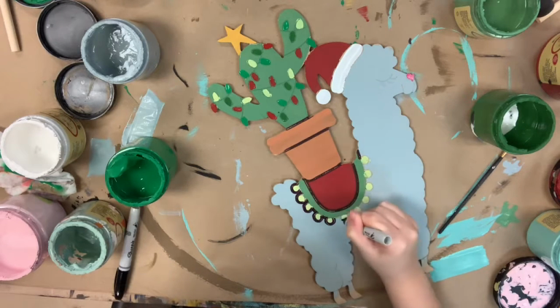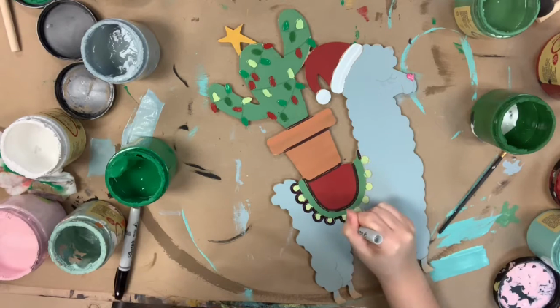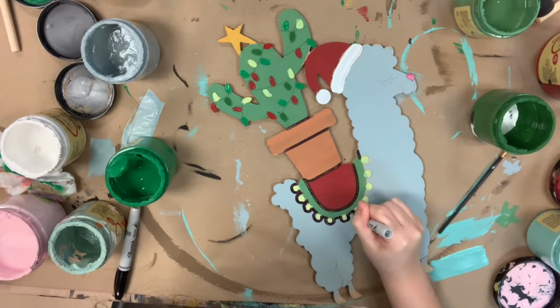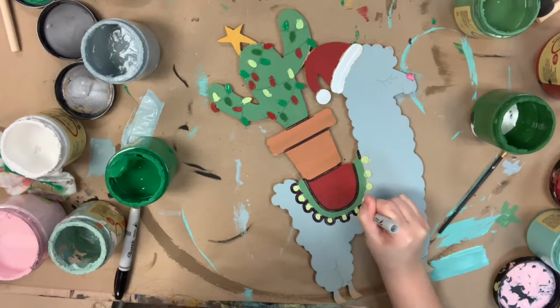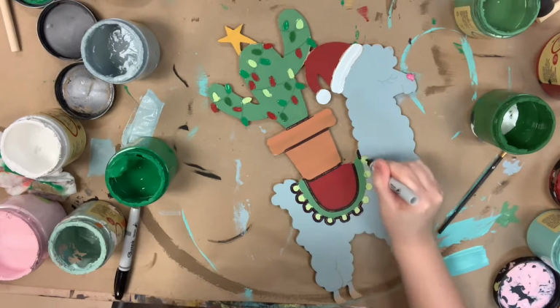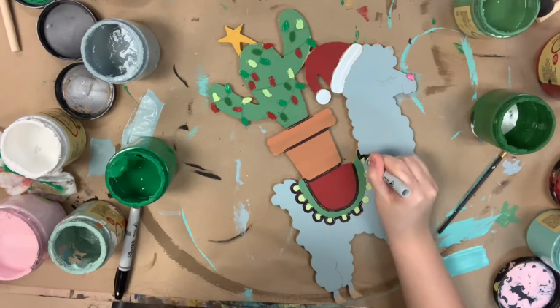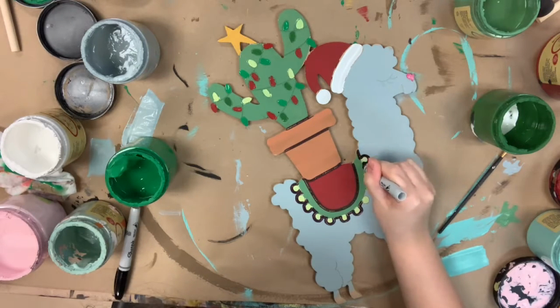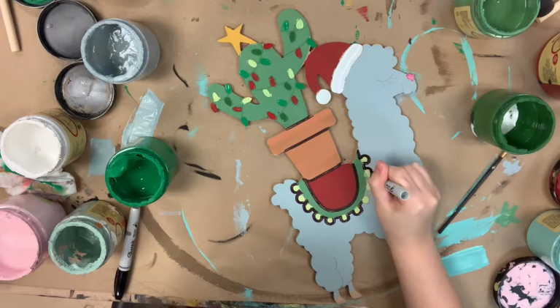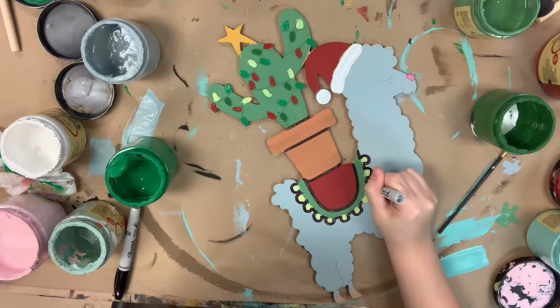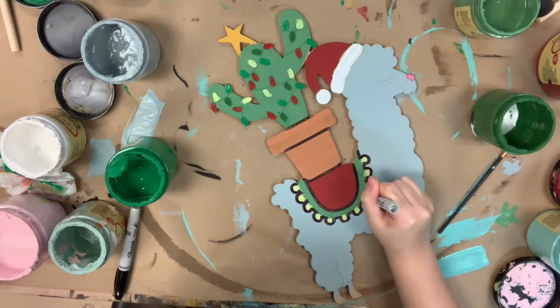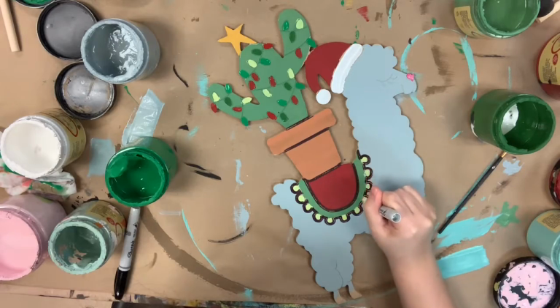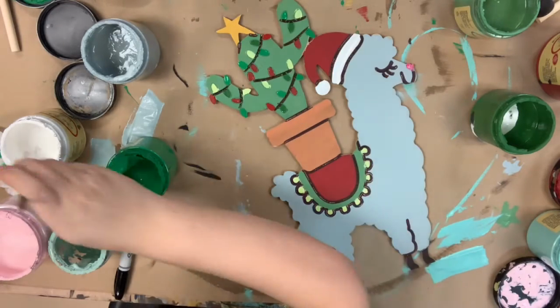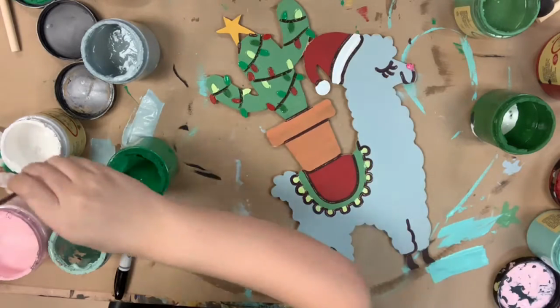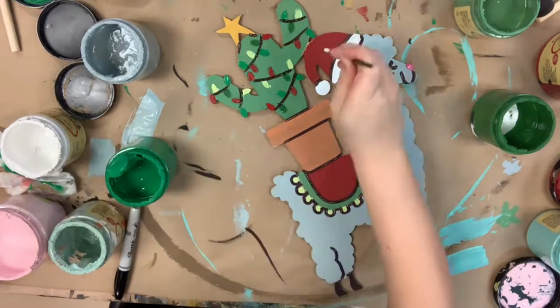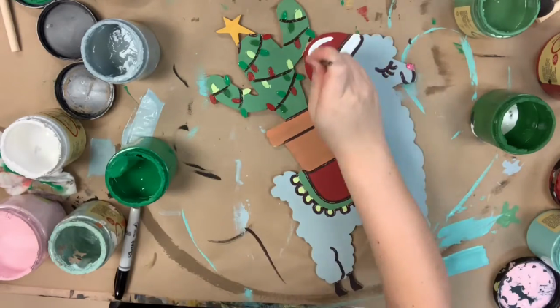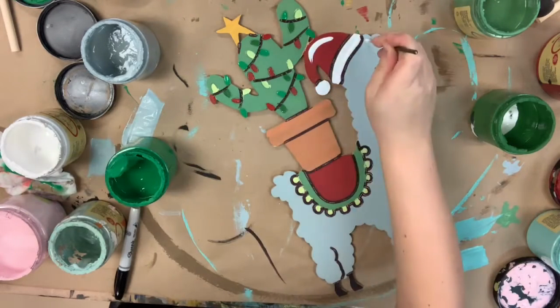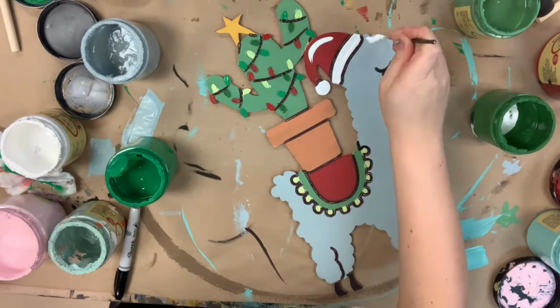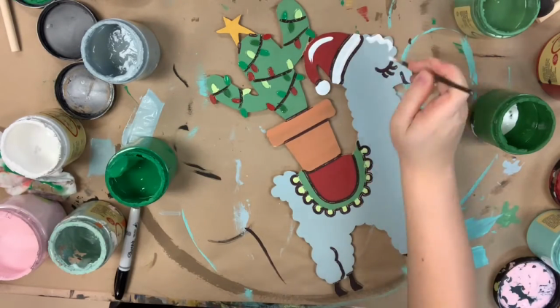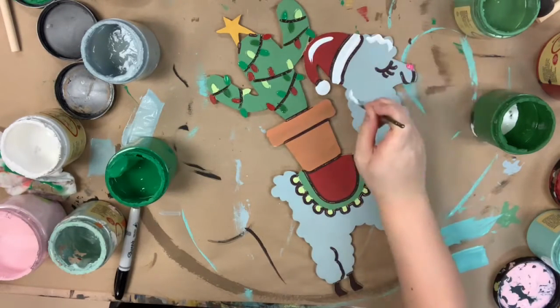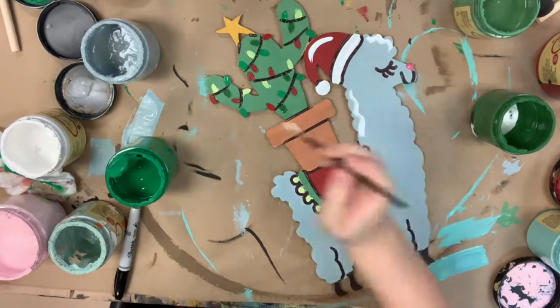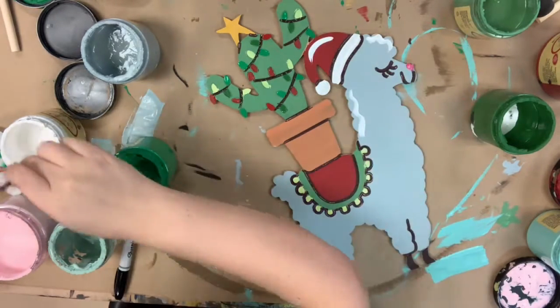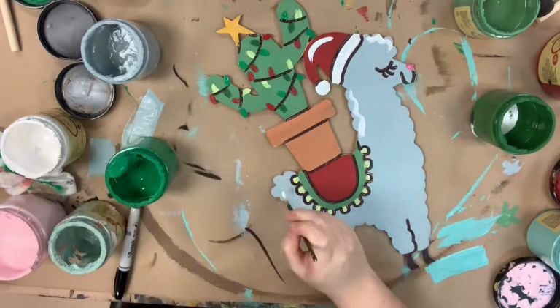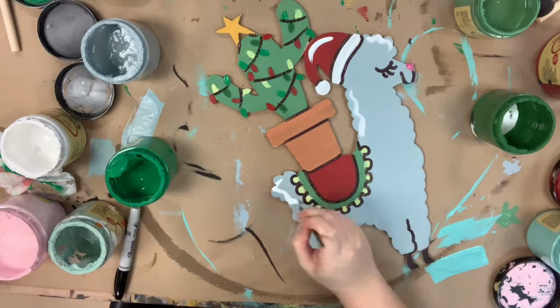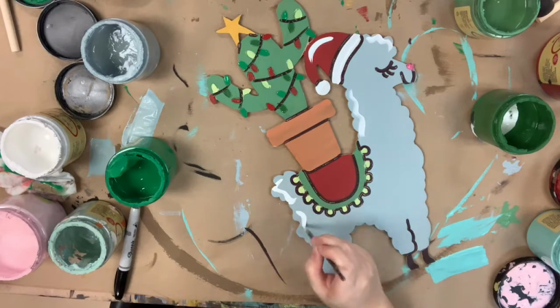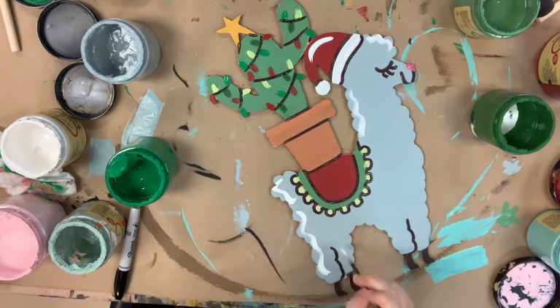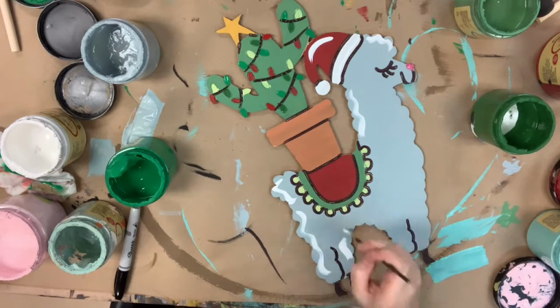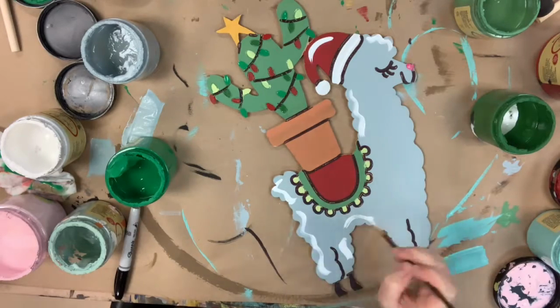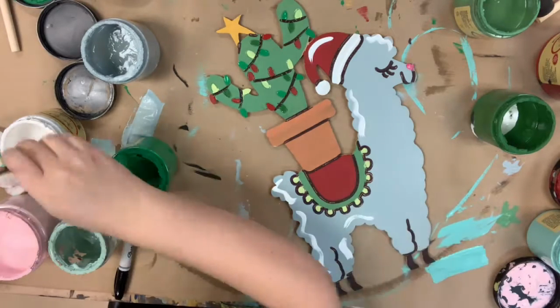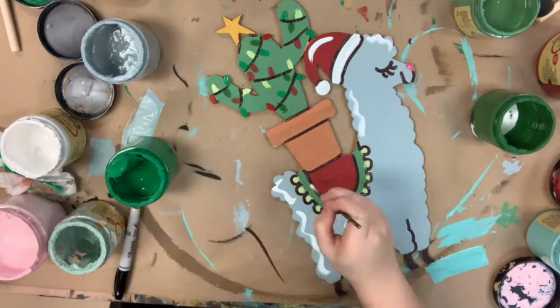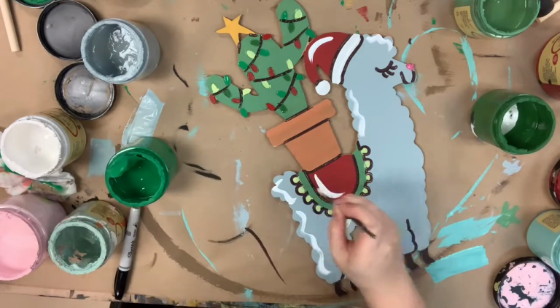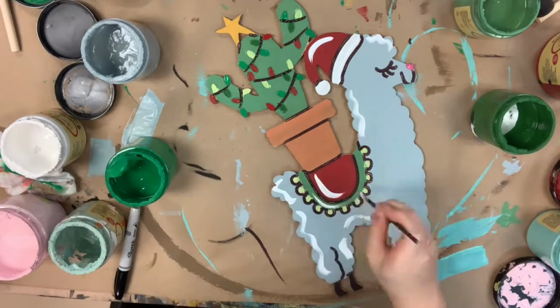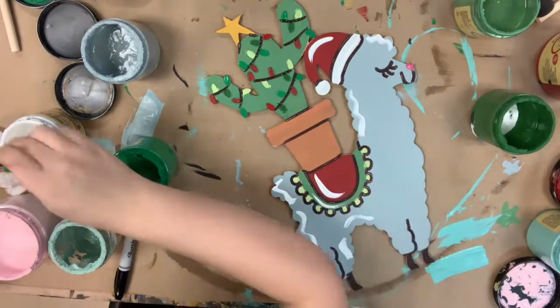After this I'm going to go in with the number one round brush and the color cotton, and I'm just going to highlight everything to brighten the product up. Whenever I highlight, I like to follow the natural curves of the cutout to keep a uniform look.